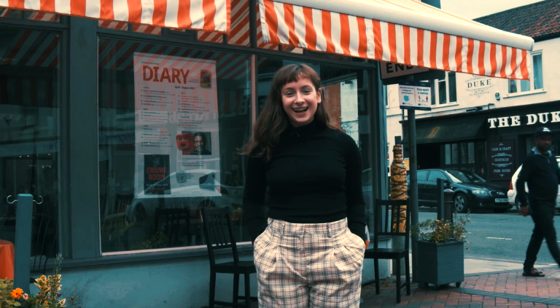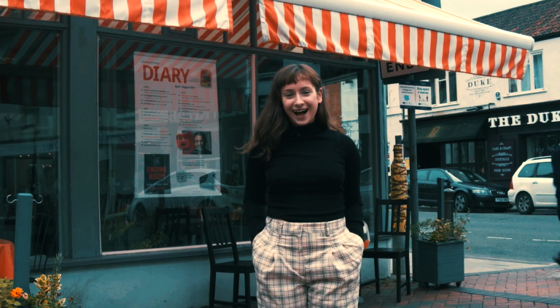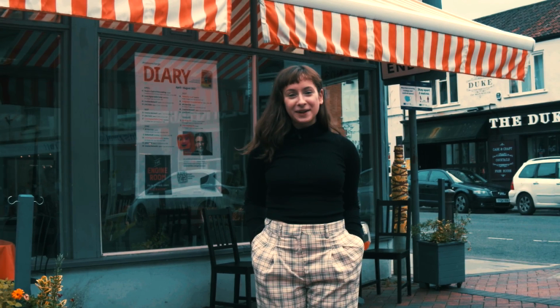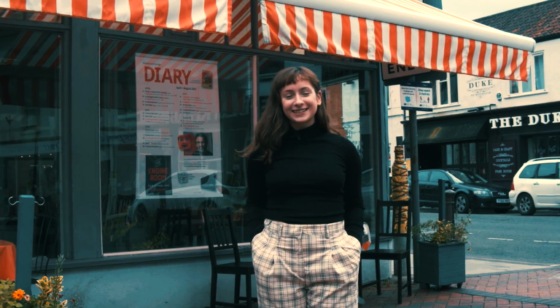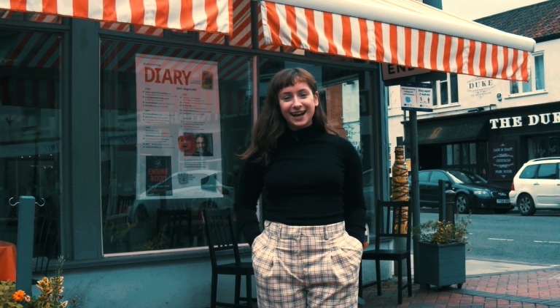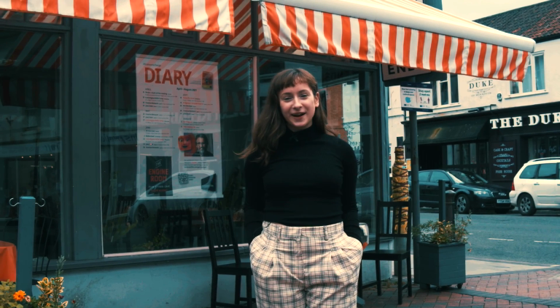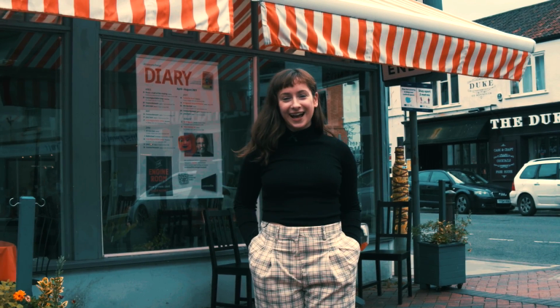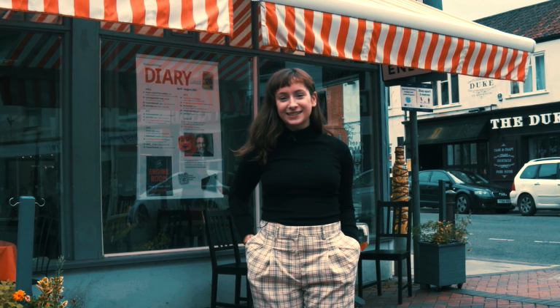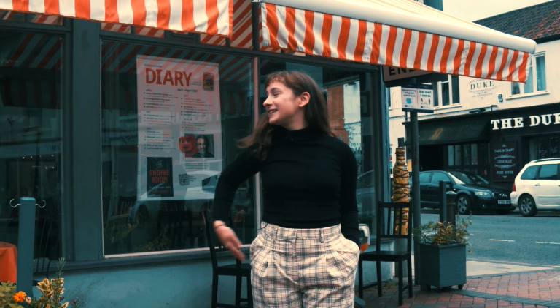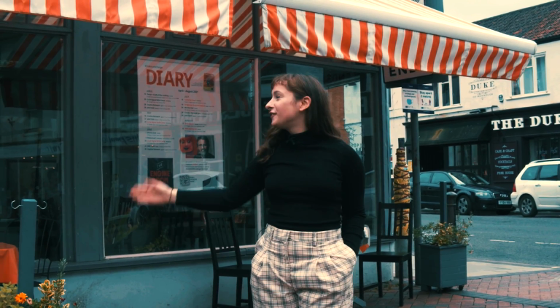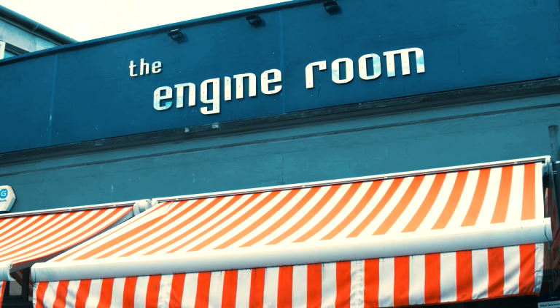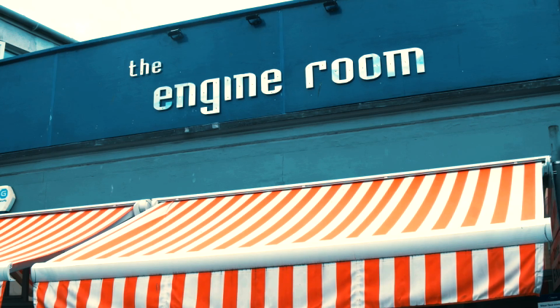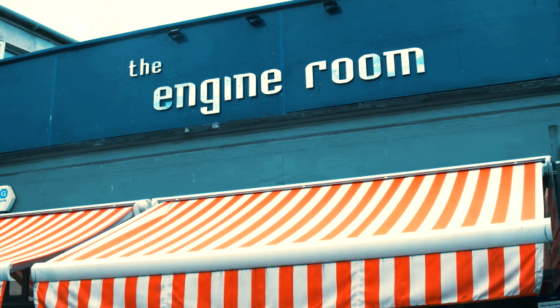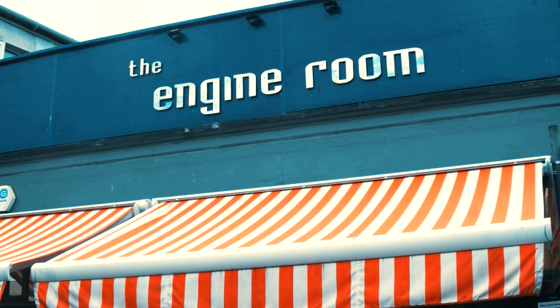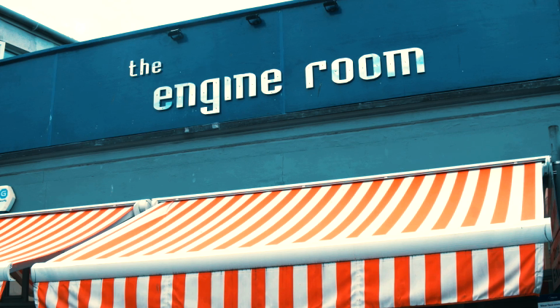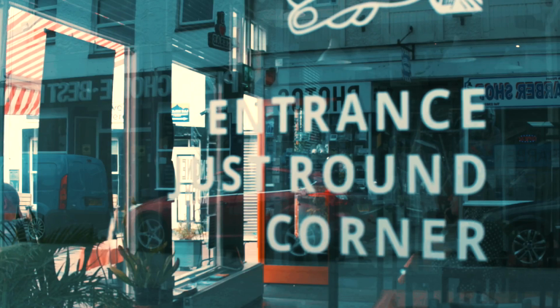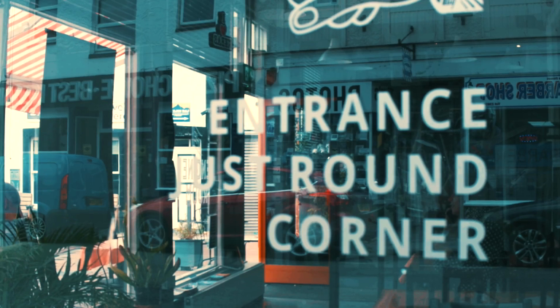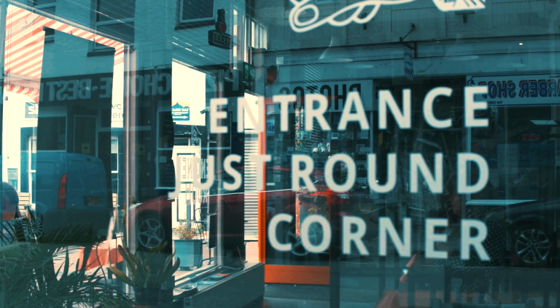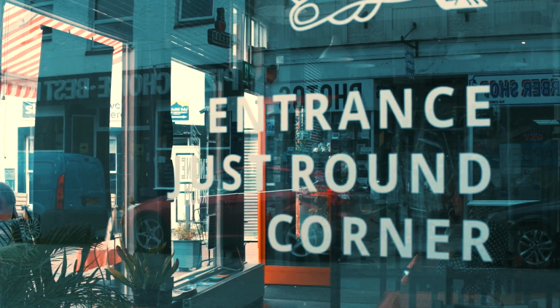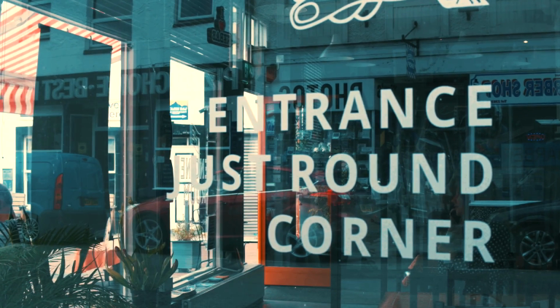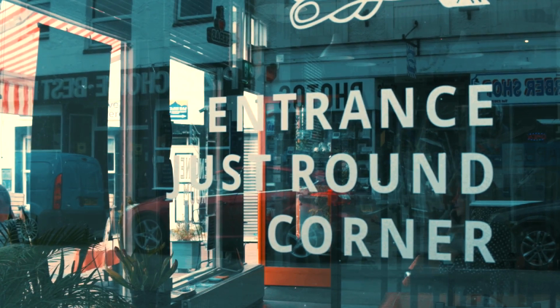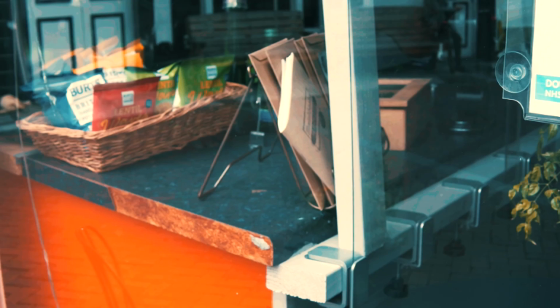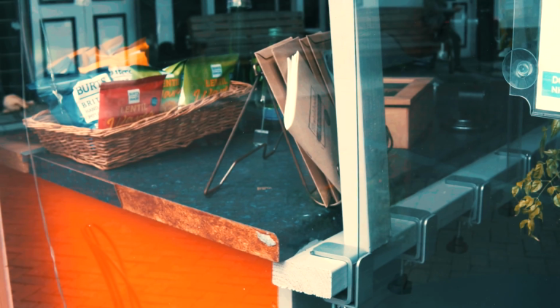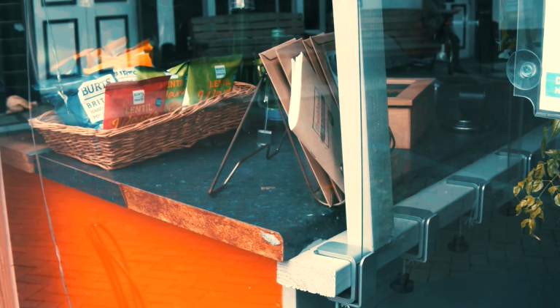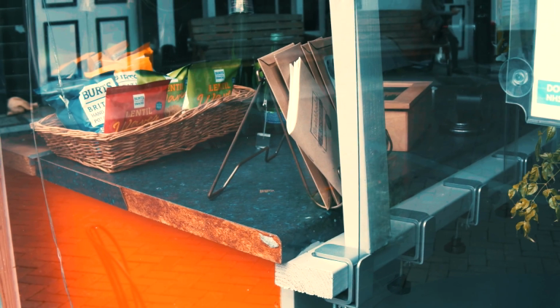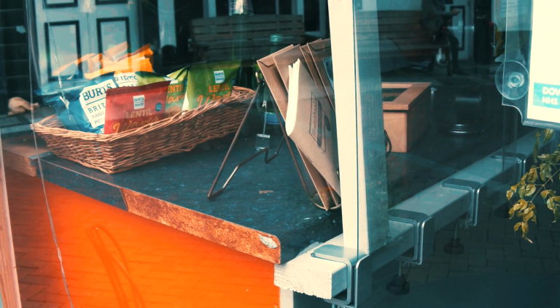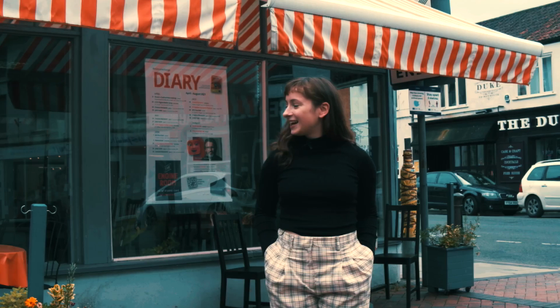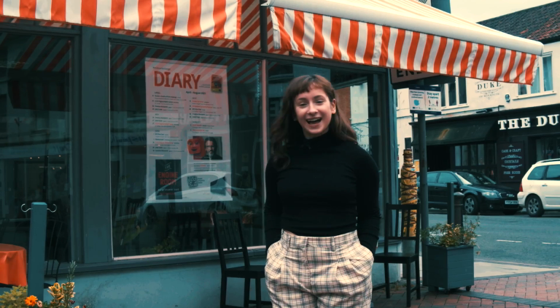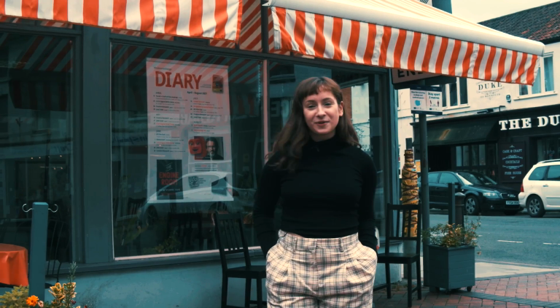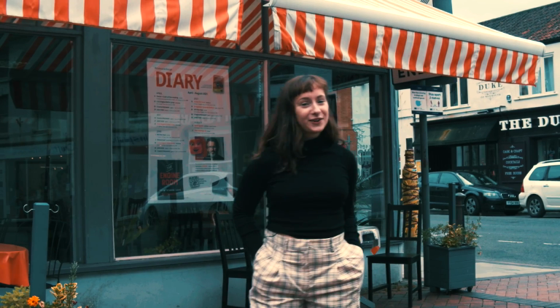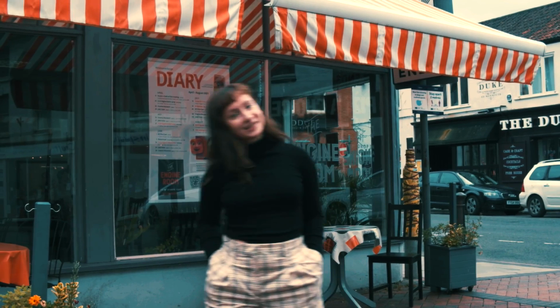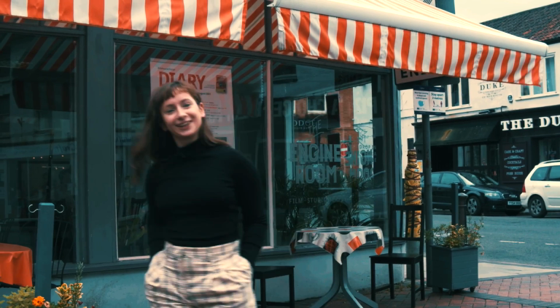Hi, my name is Alyssa. I work at Somerset Film at The Engine Room here in Bridgewater. We're a digital media arts charity and why don't you come take a look?